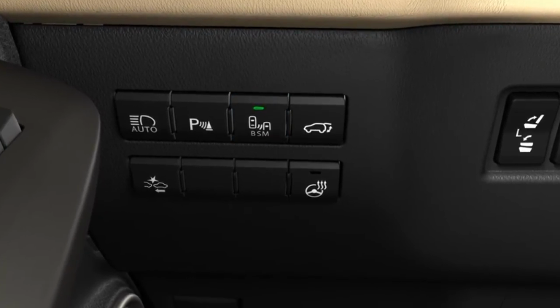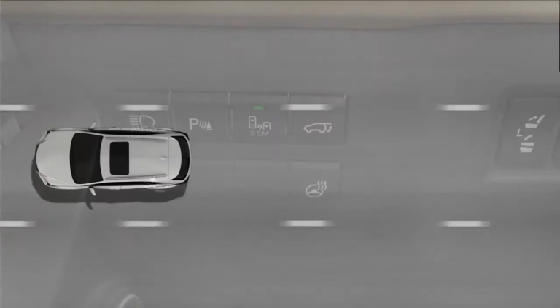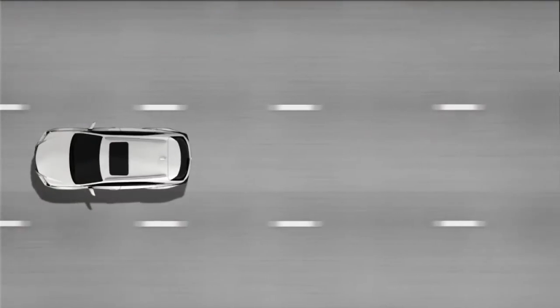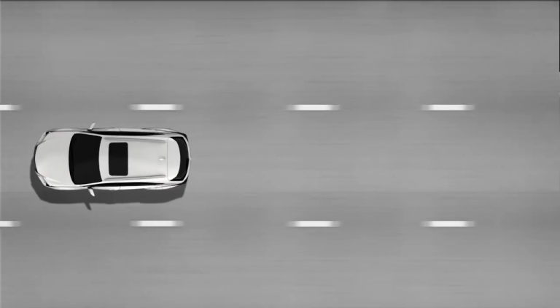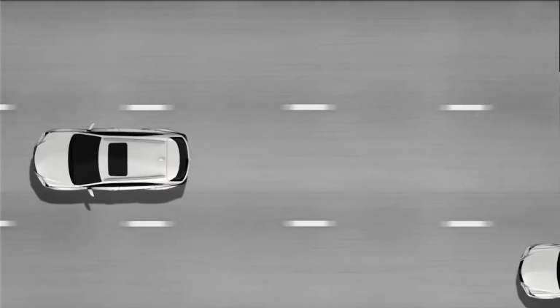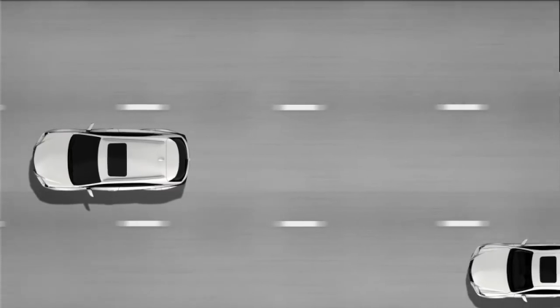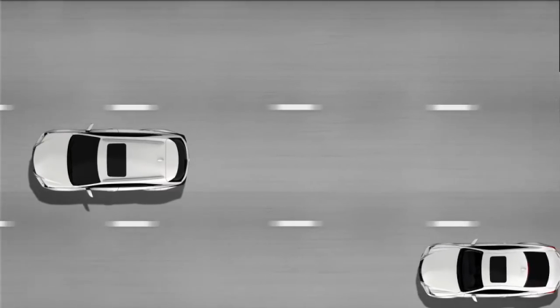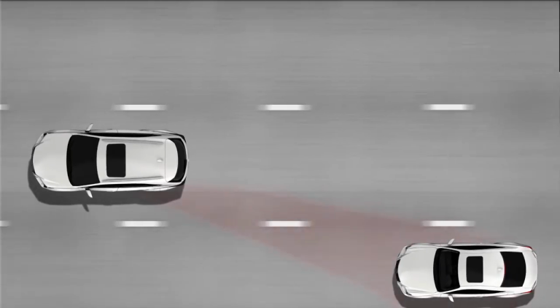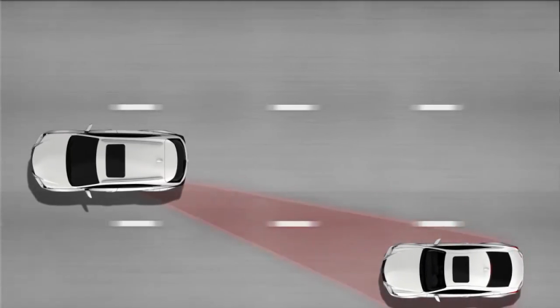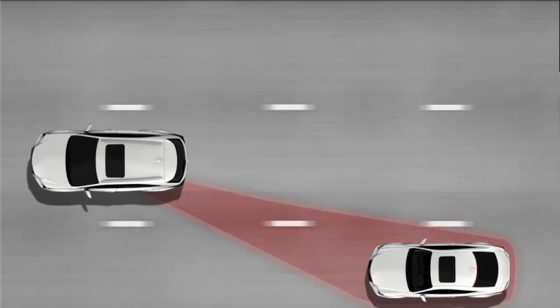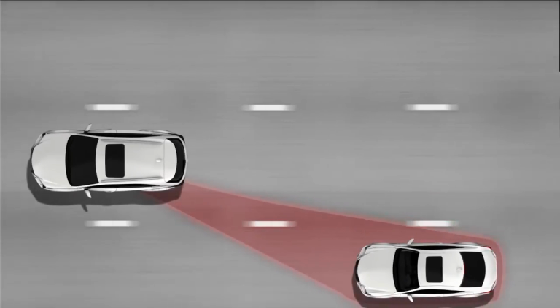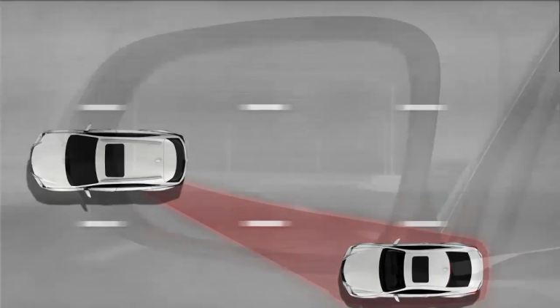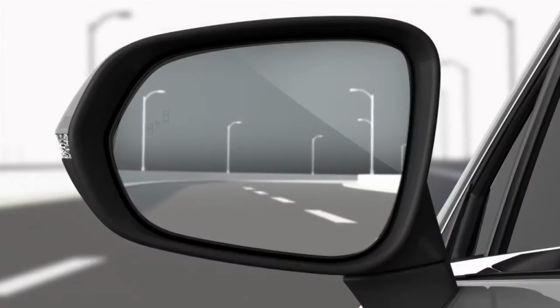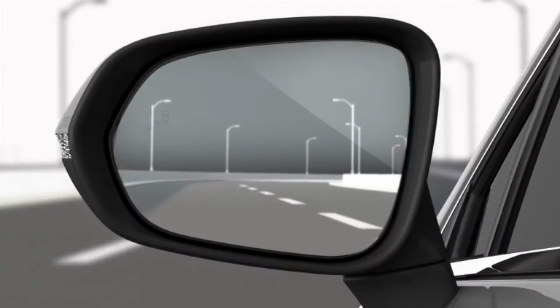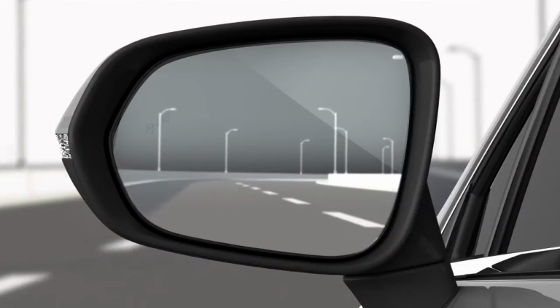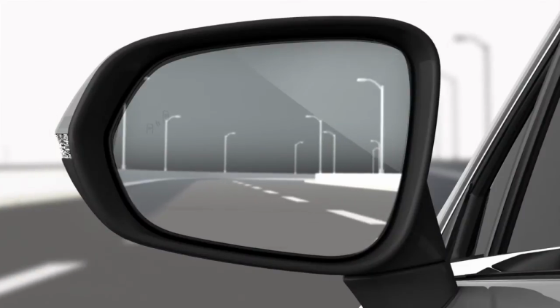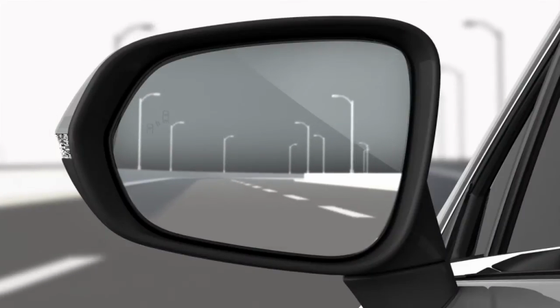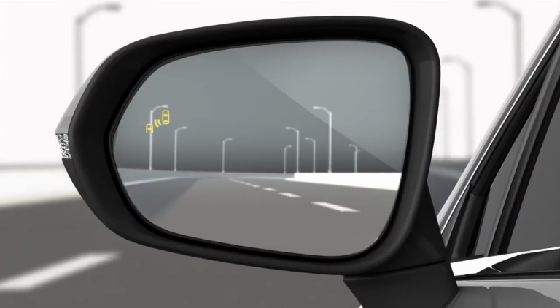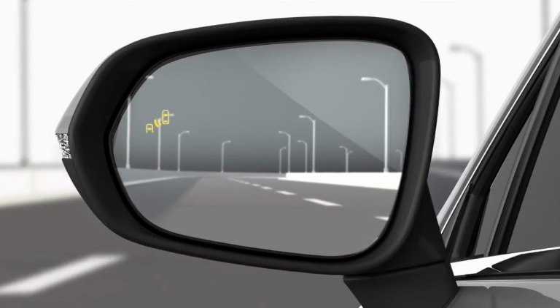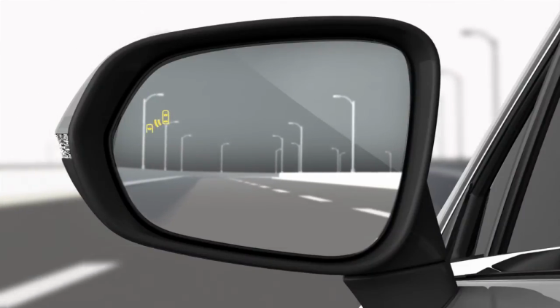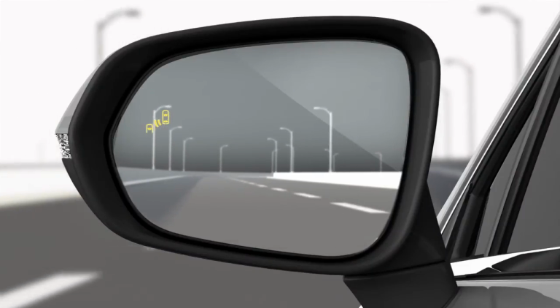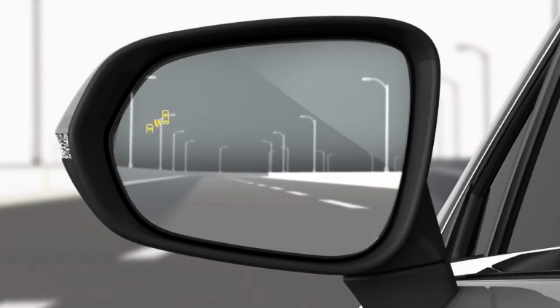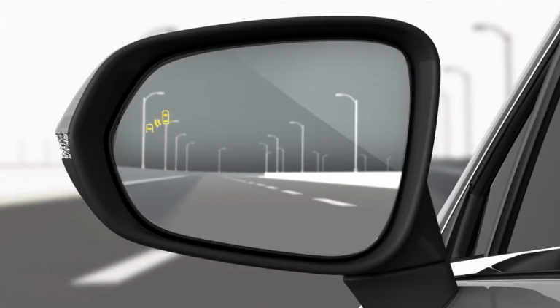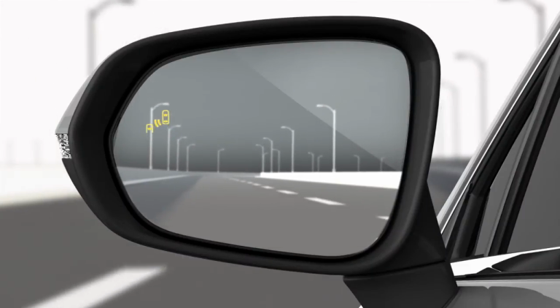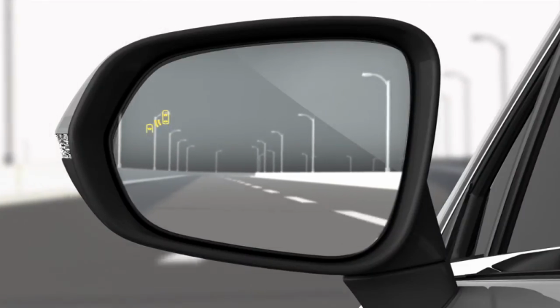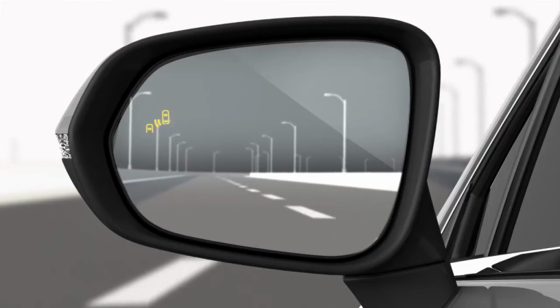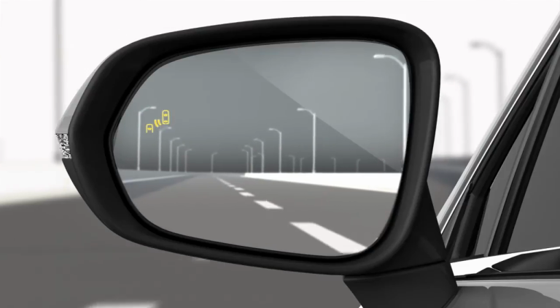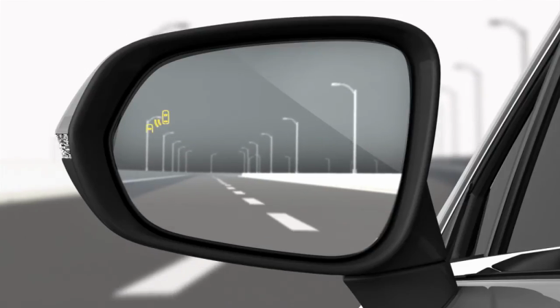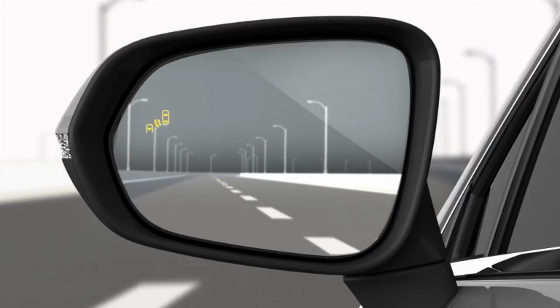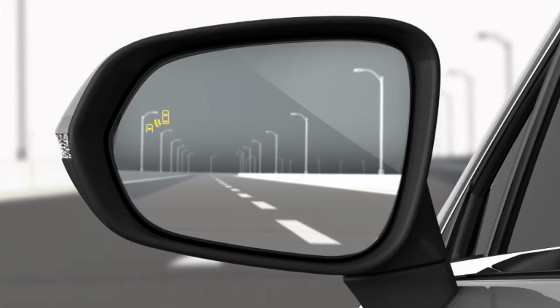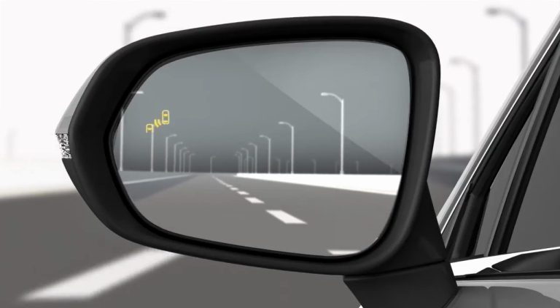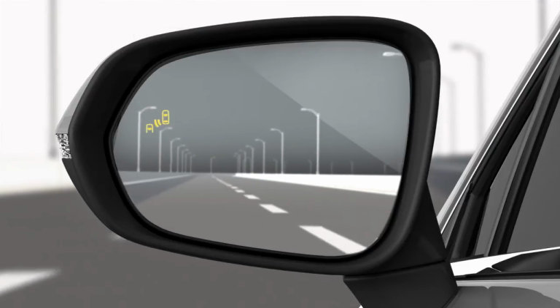When the system is on while driving and a vehicle is detected in your blind spot on either the right or left side, an indicator light will come on in the corresponding side view. If the turn signal is on and a vehicle is in the blind spot on that side, the indicator light will flash rapidly.